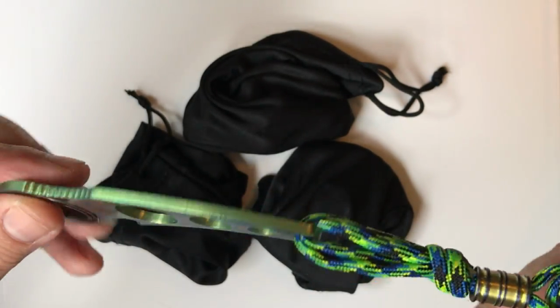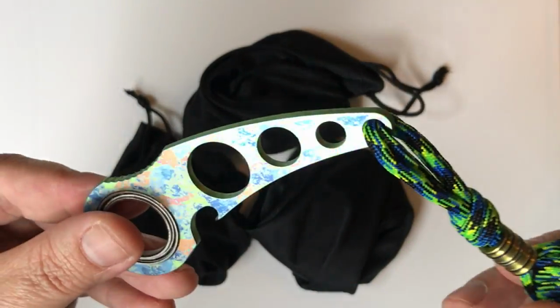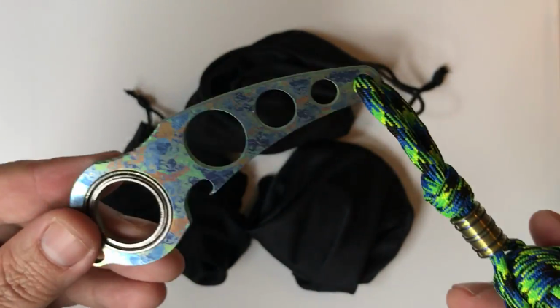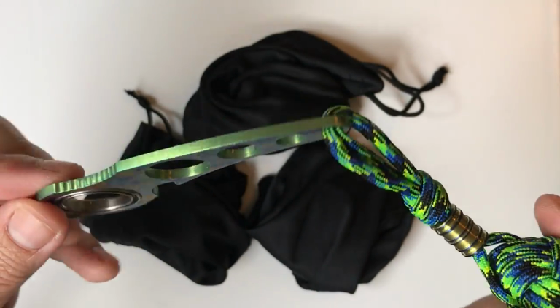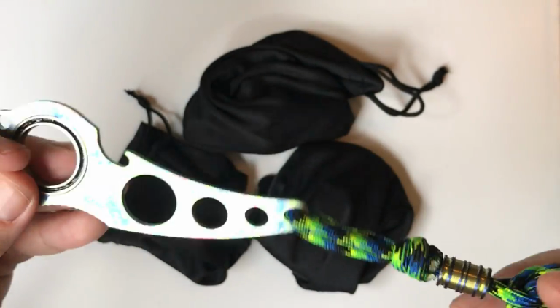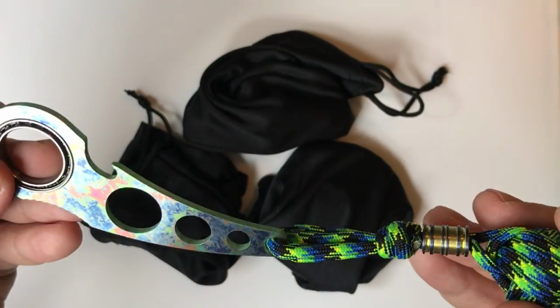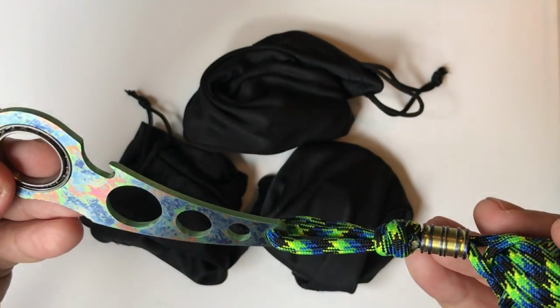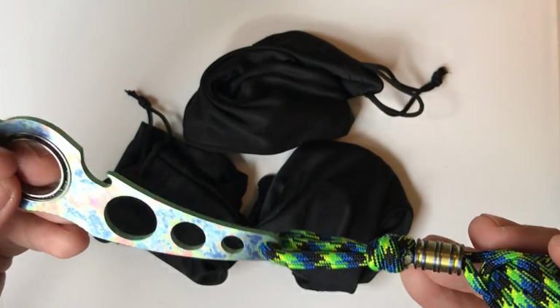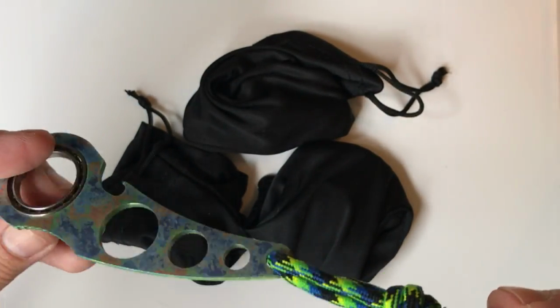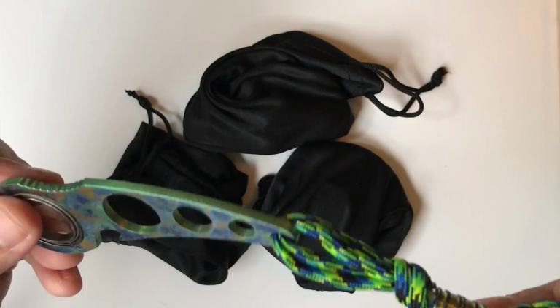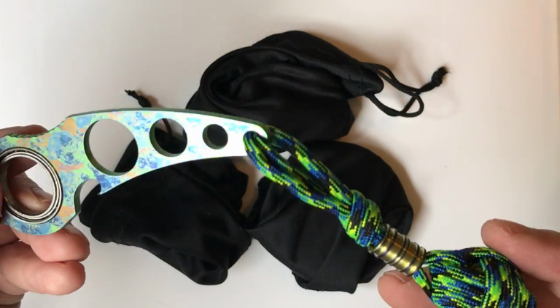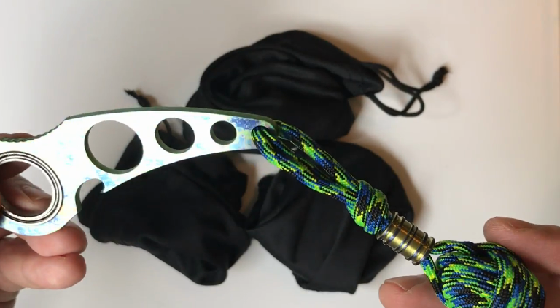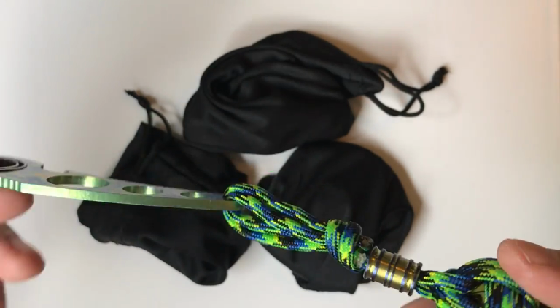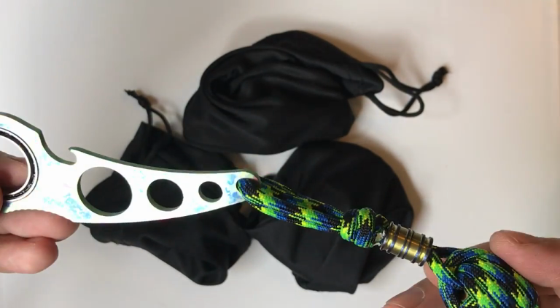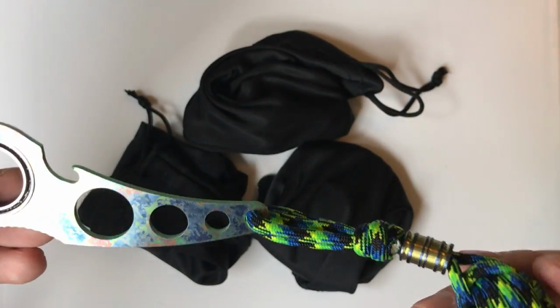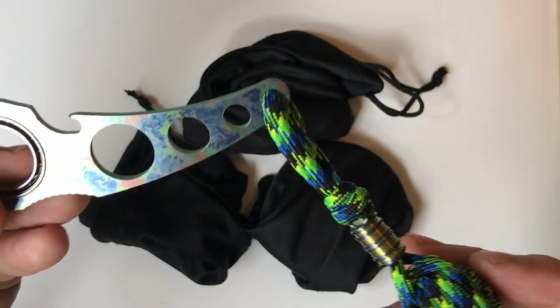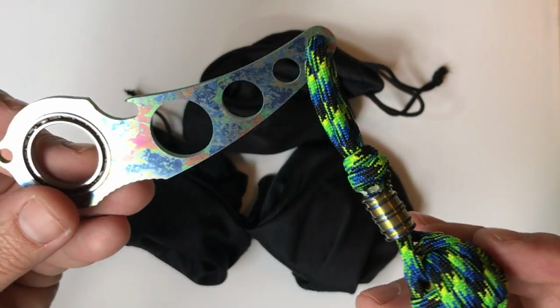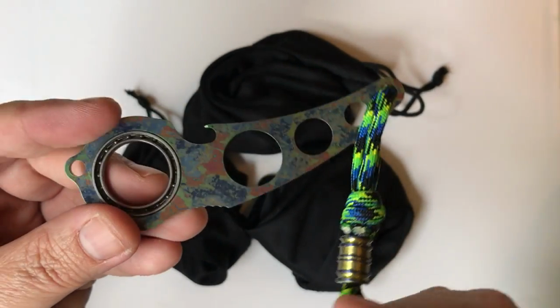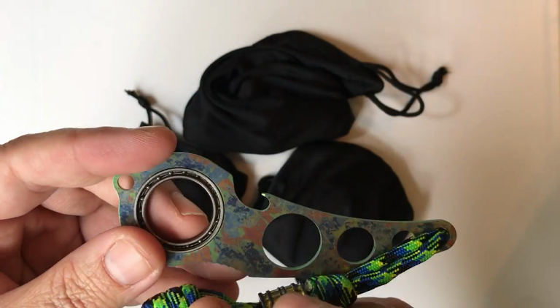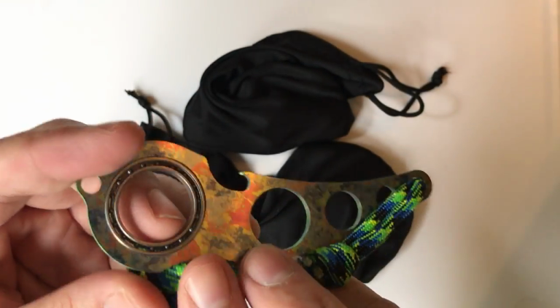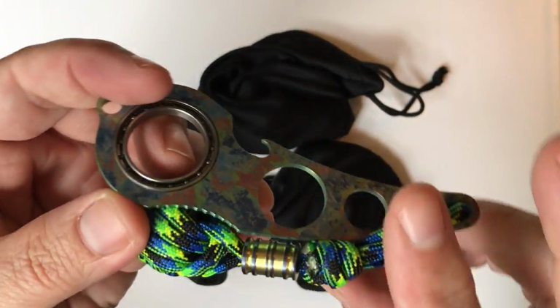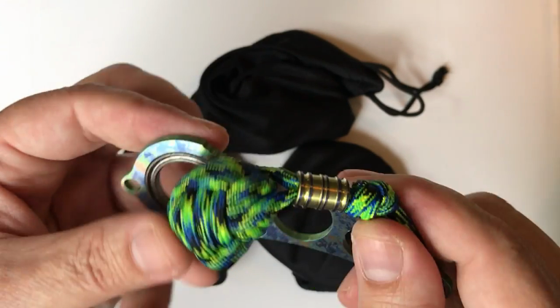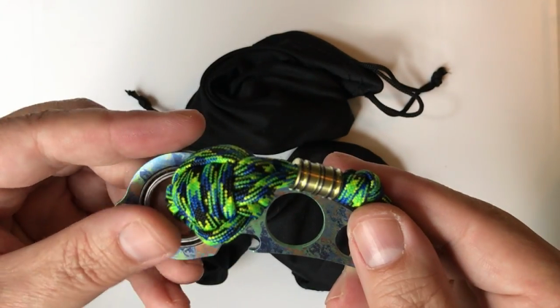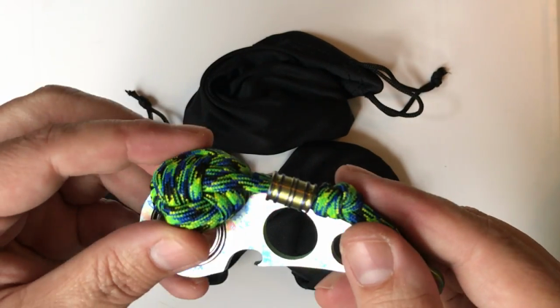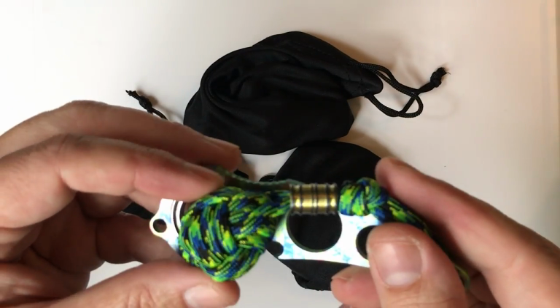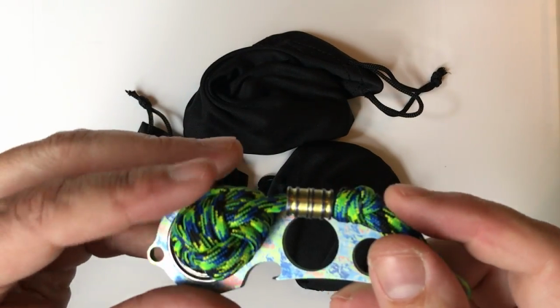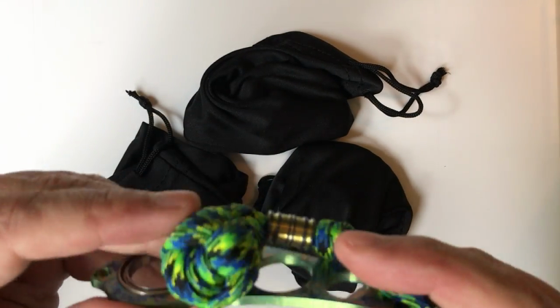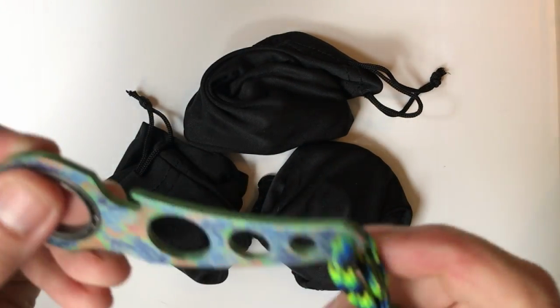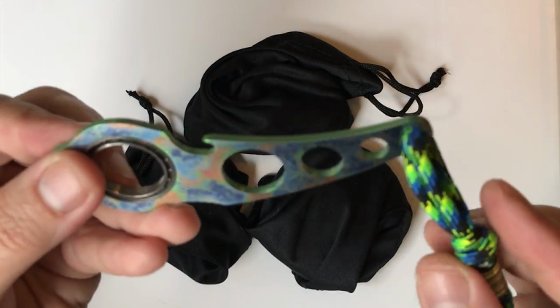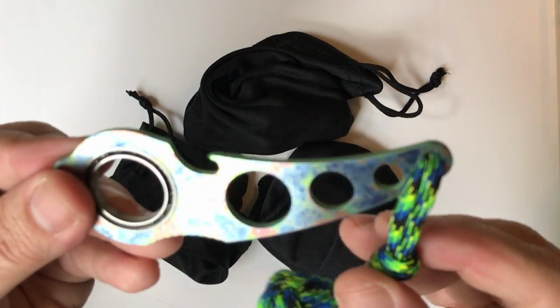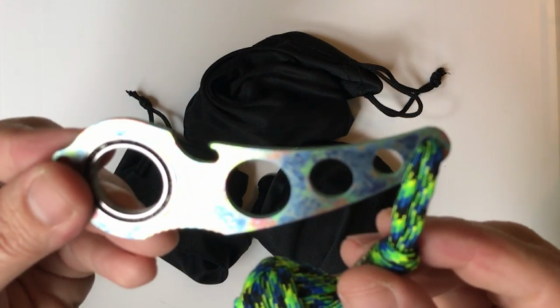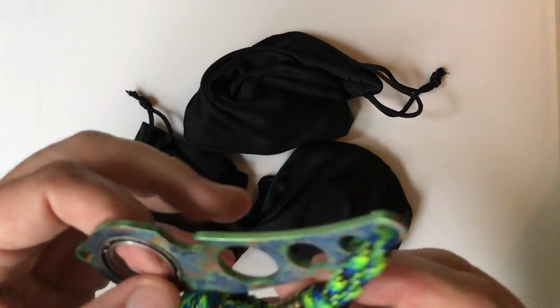This is called the Spine. You can see the review — whether you want the video review or the written review, it is on my site and YouTube channel. So you can look that up if you want. The Spine, Spencer's Metal Art.